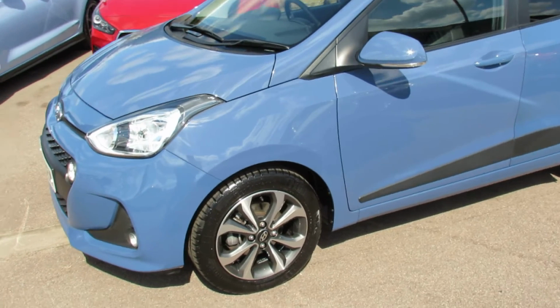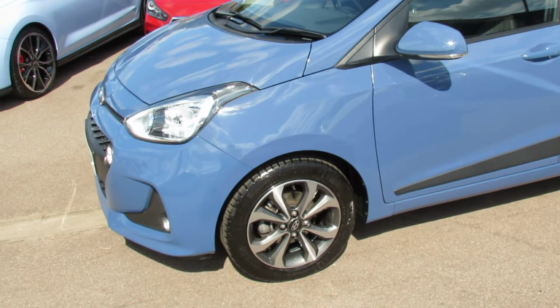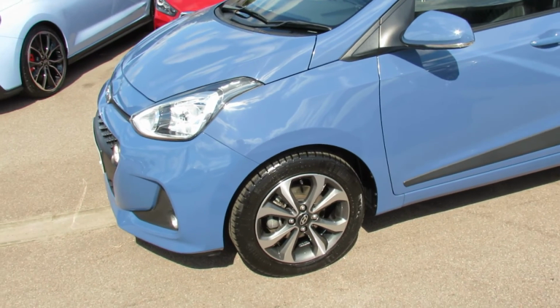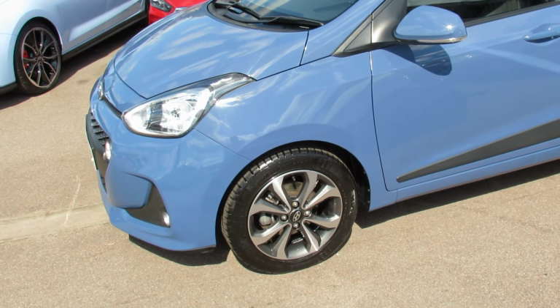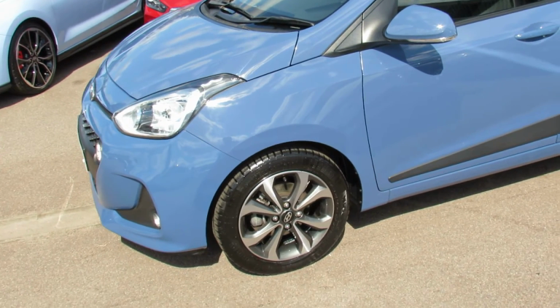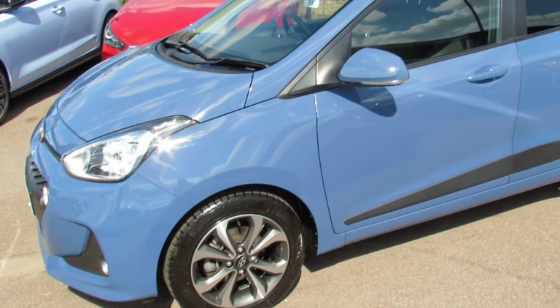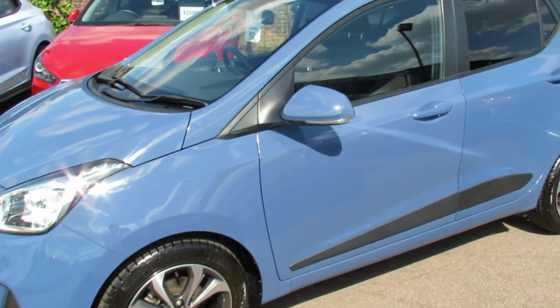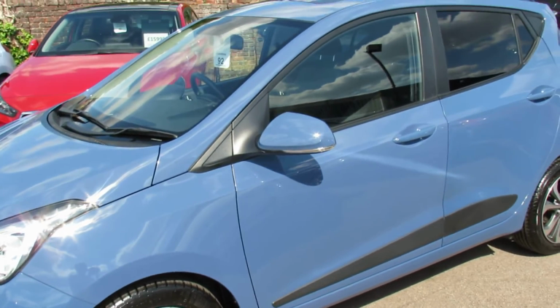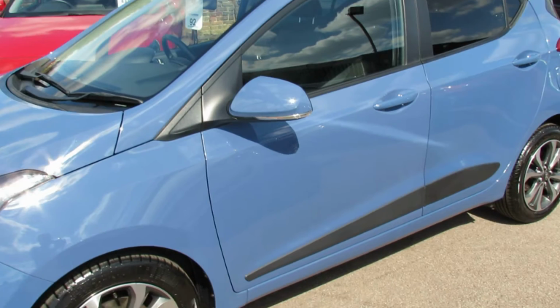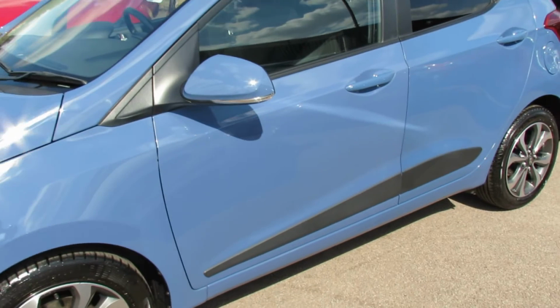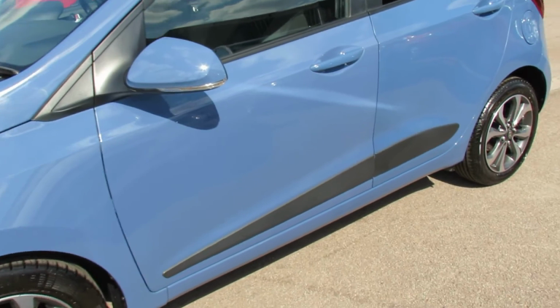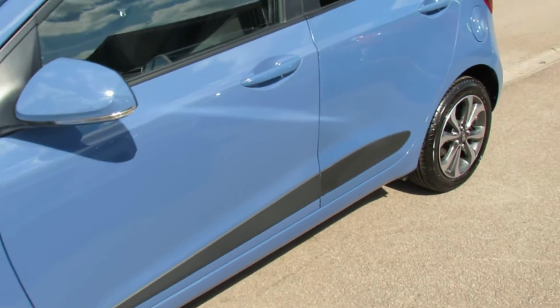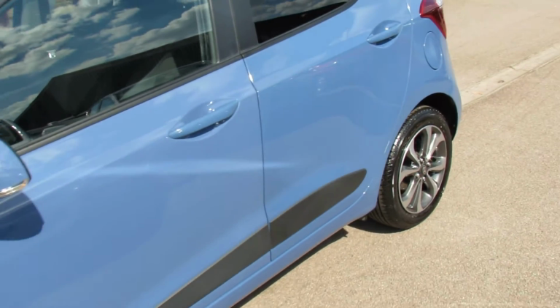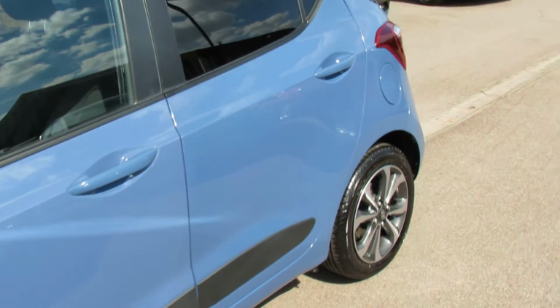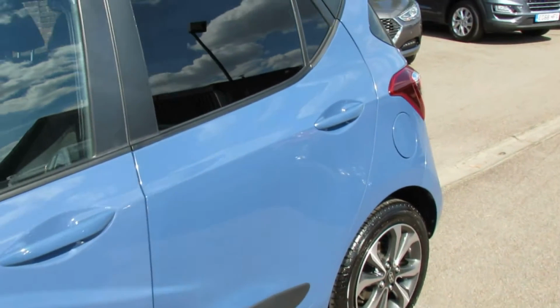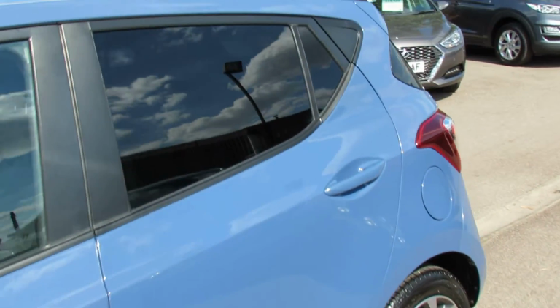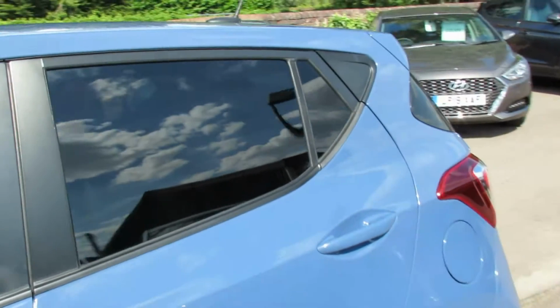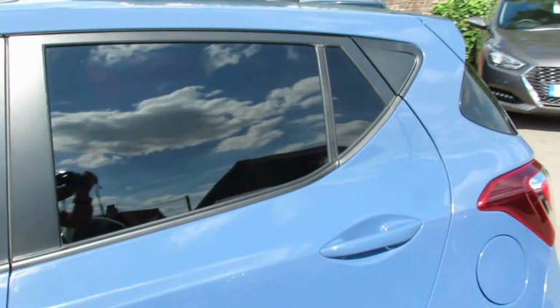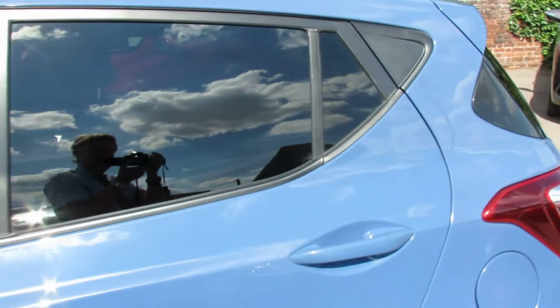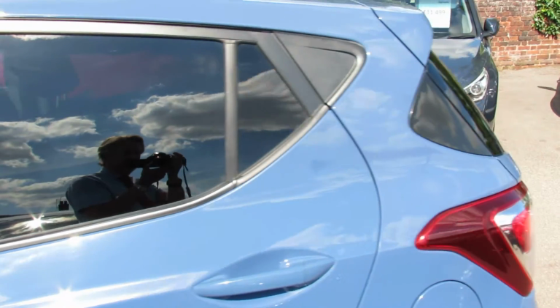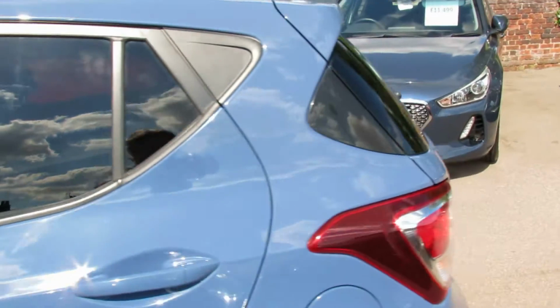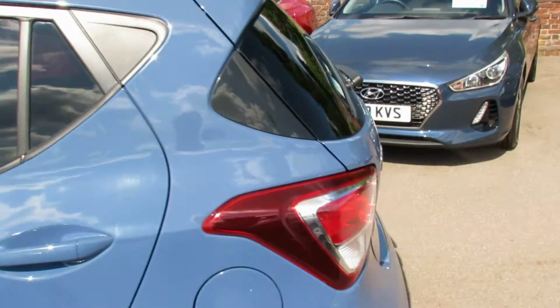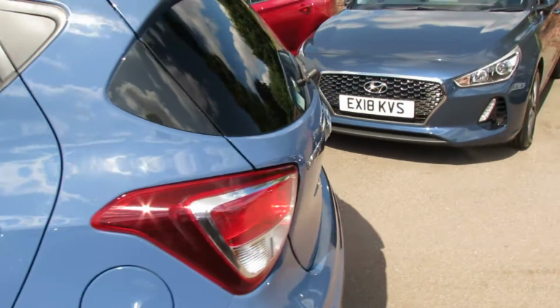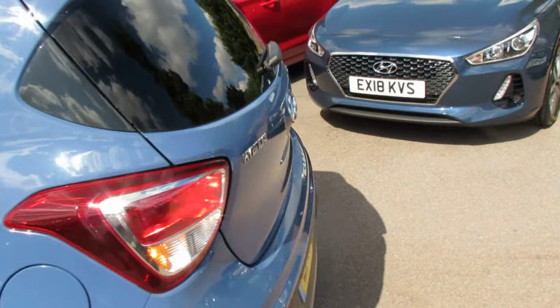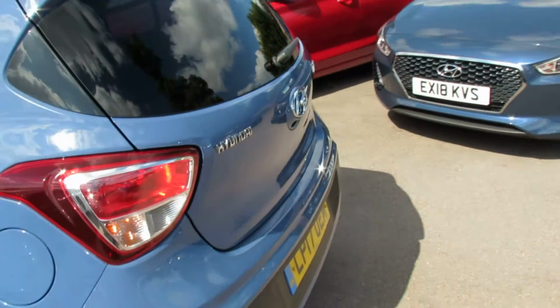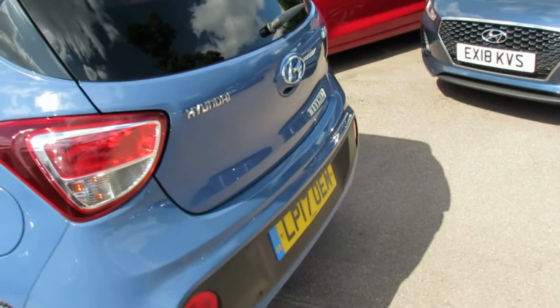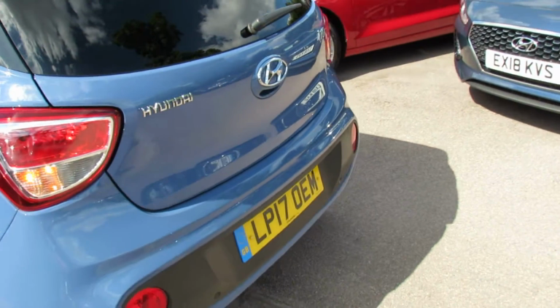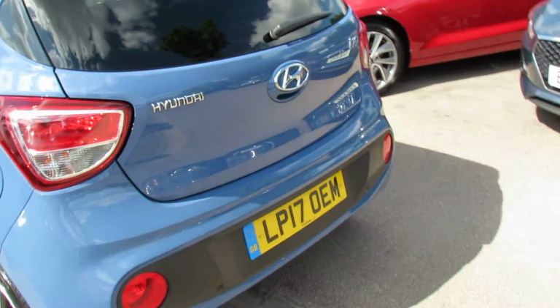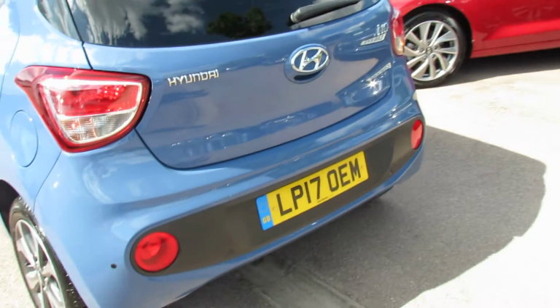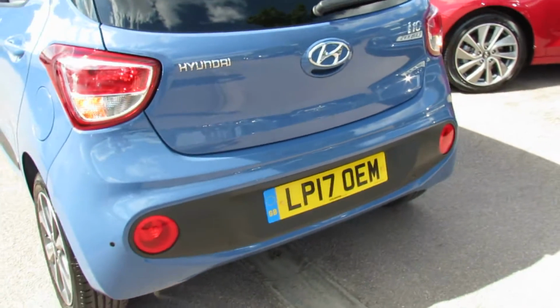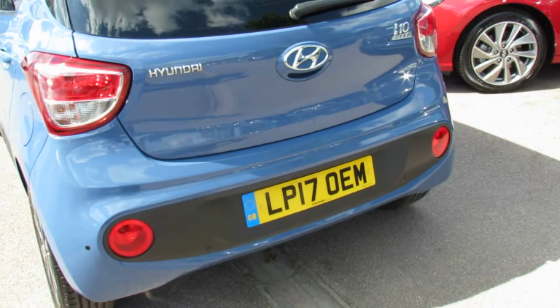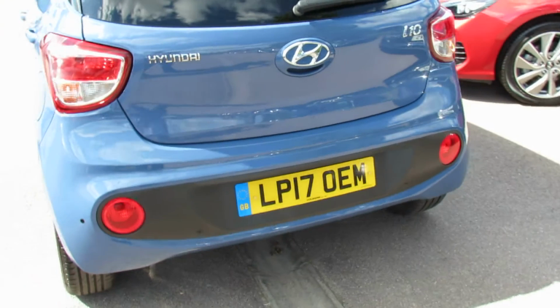The Premium SE gets alloy wheels, you get colour-coded door mirrors, you can see the side rubbing strips as well. On the rear you've got privacy glass. Moving around to the back of the vehicle you've got parking sensors as standard.